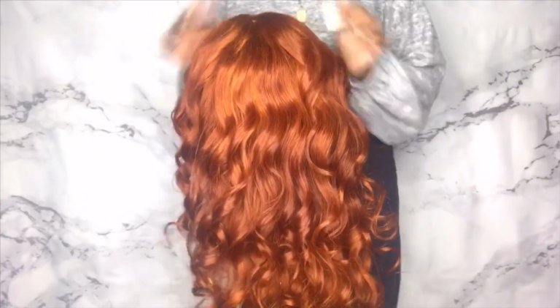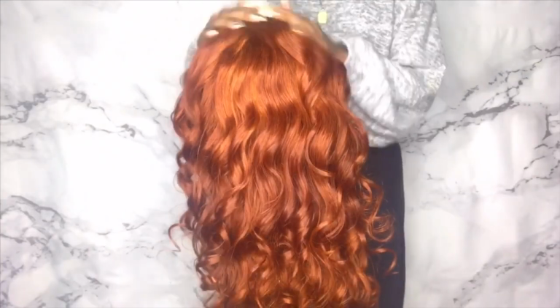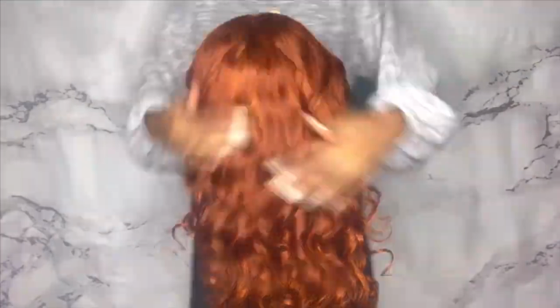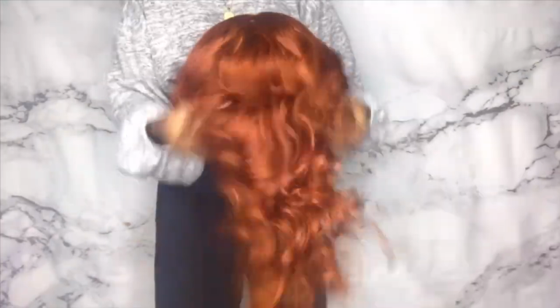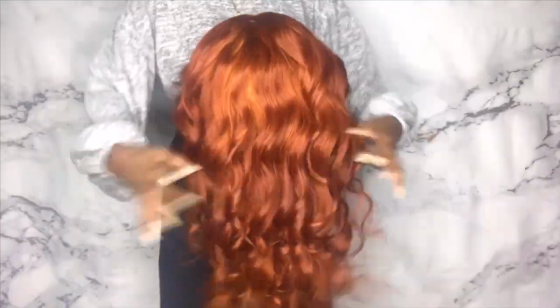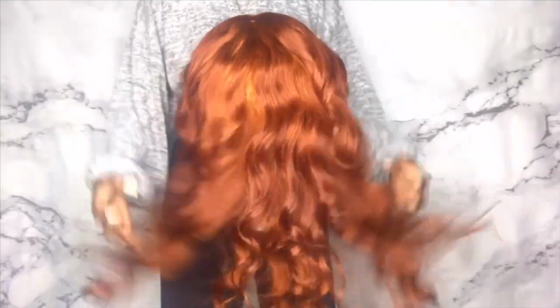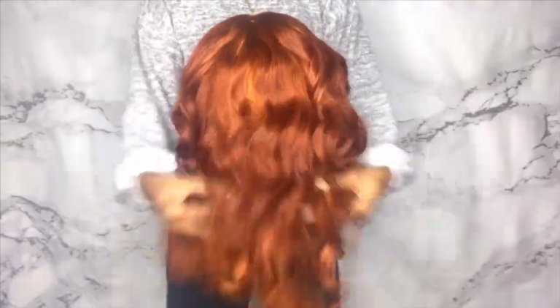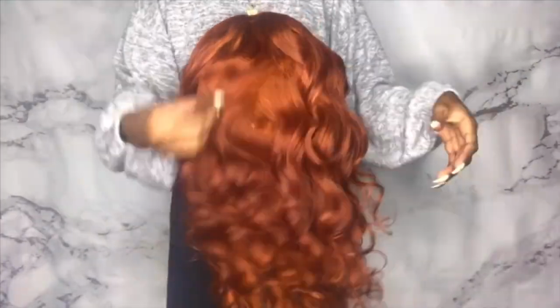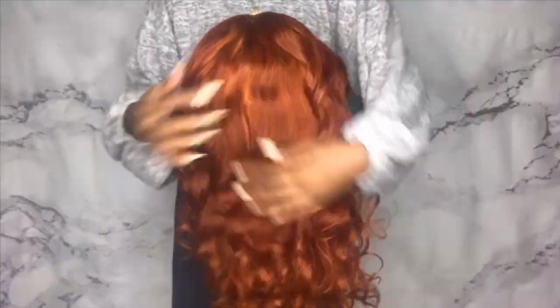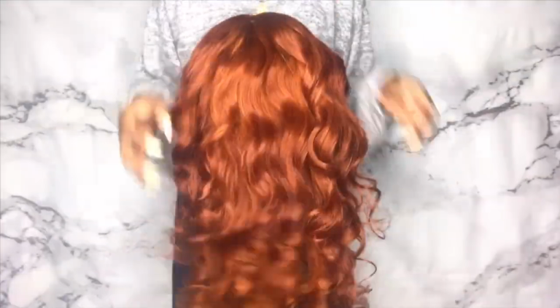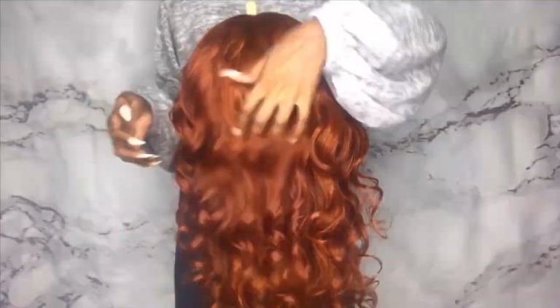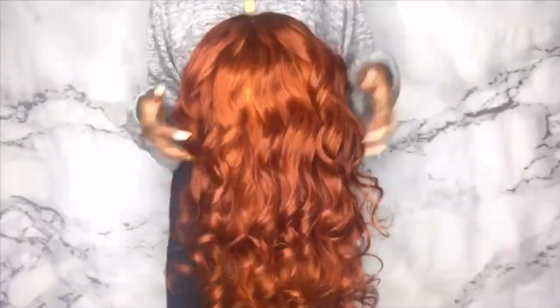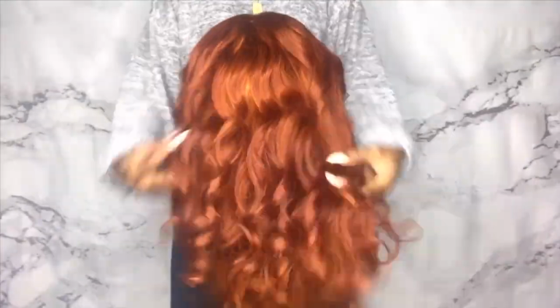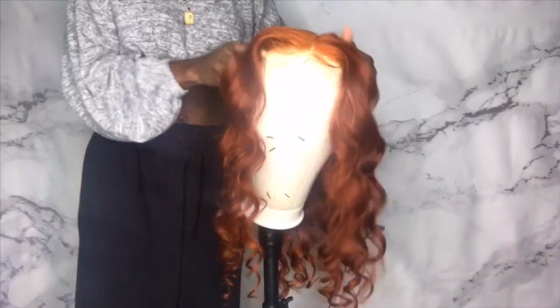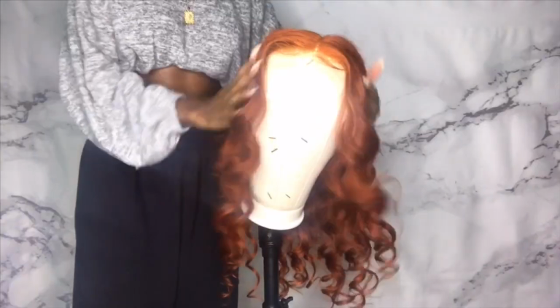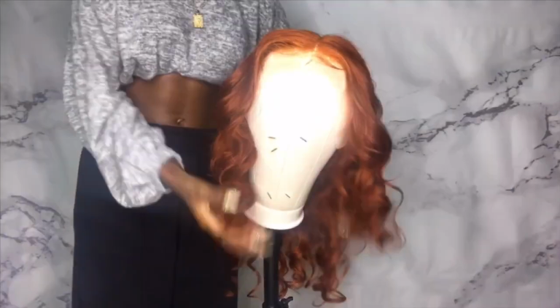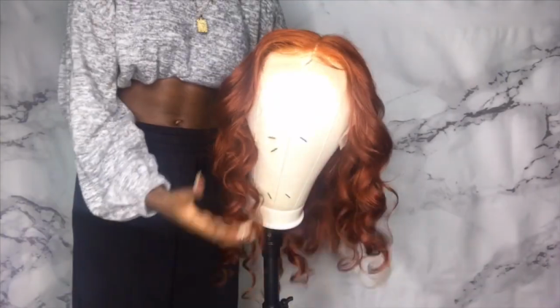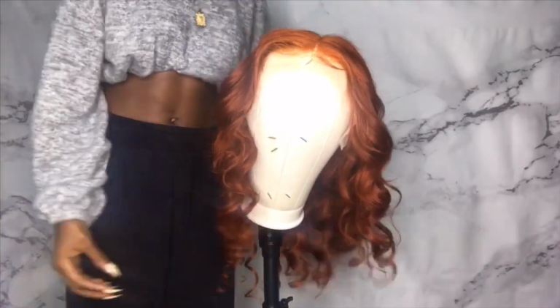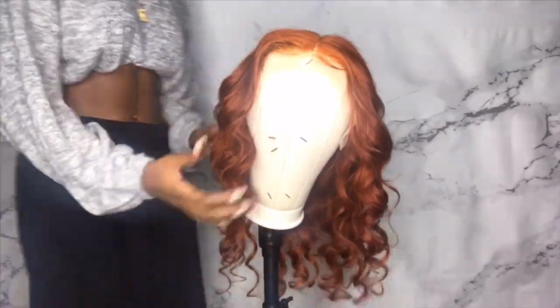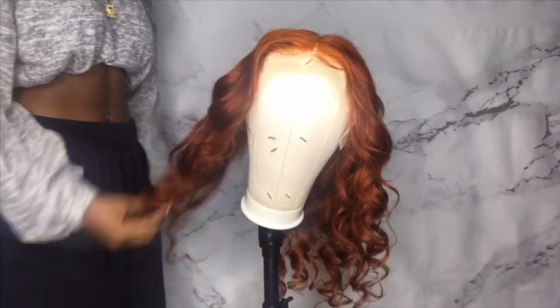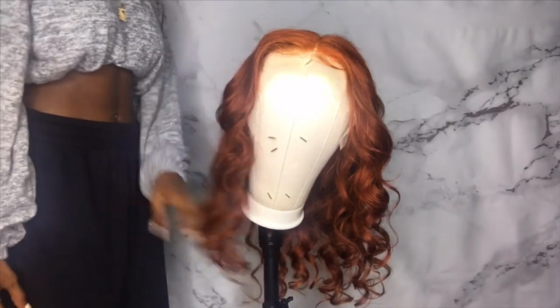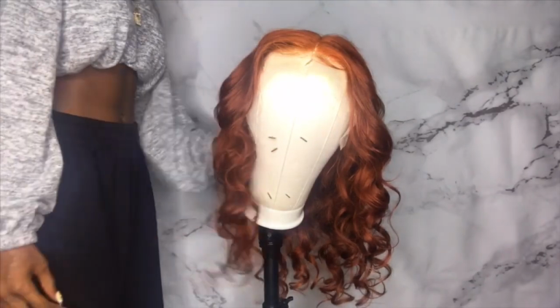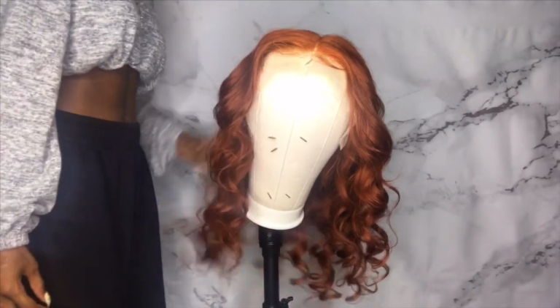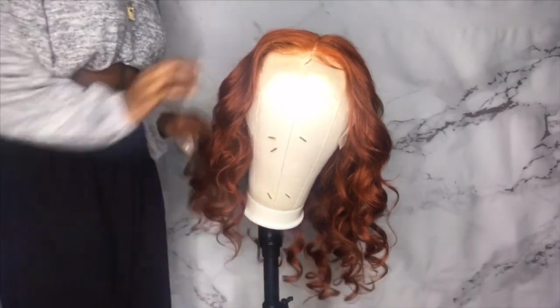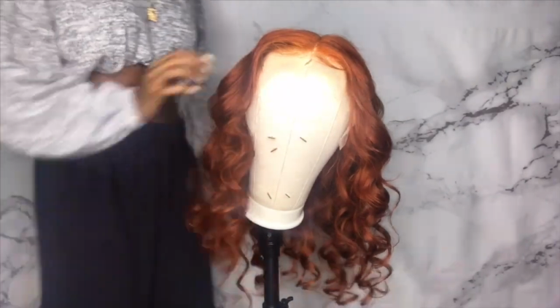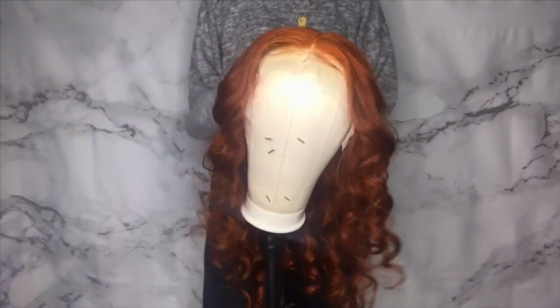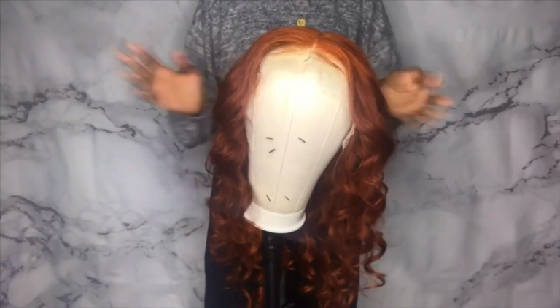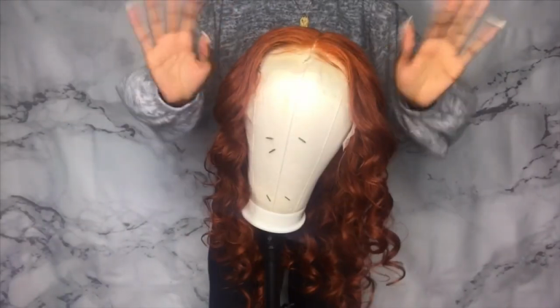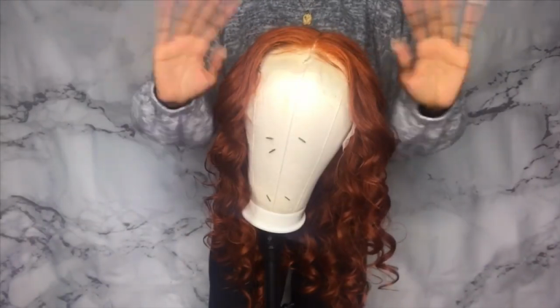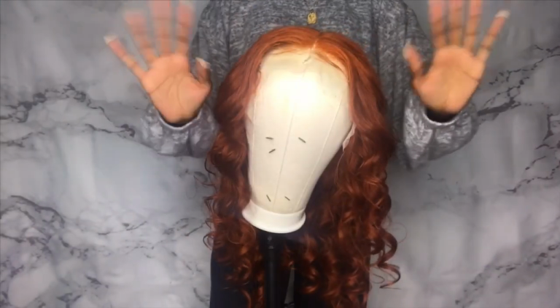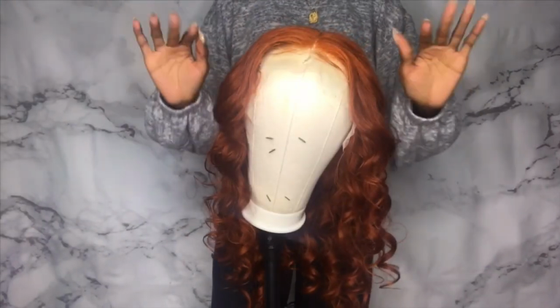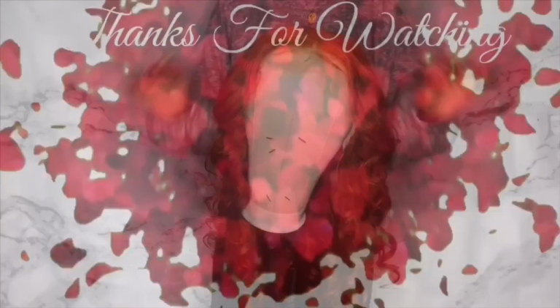Look at her y'all — yes! I hope y'all liked this video, I hope you learned something, I hope everything made sense. Make sure you like, comment, and subscribe, and I'll see y'all next time. Bye!